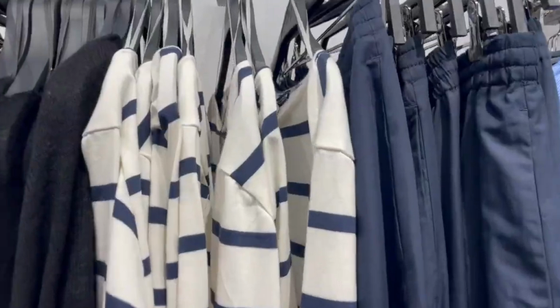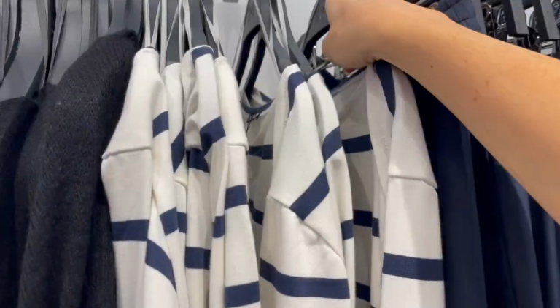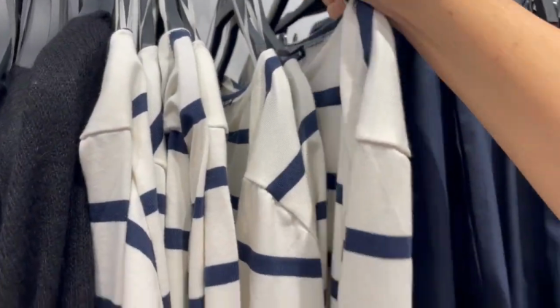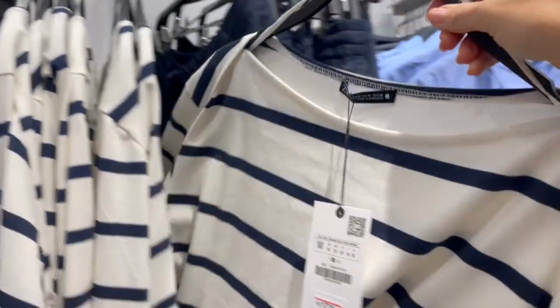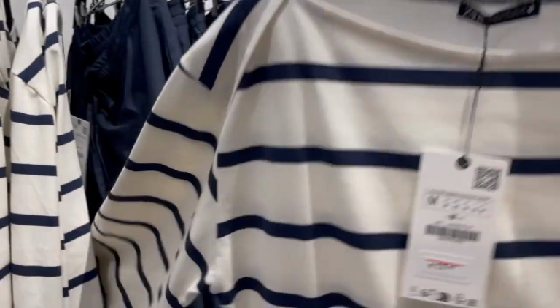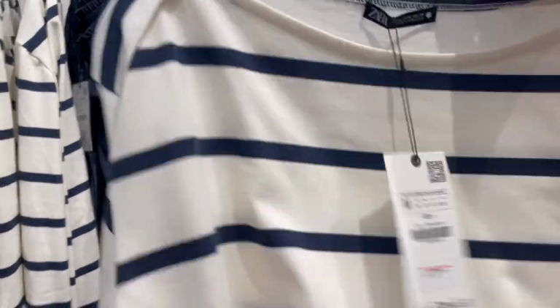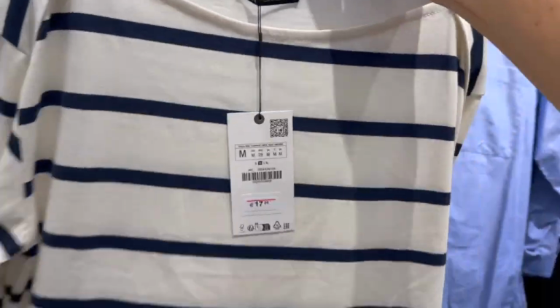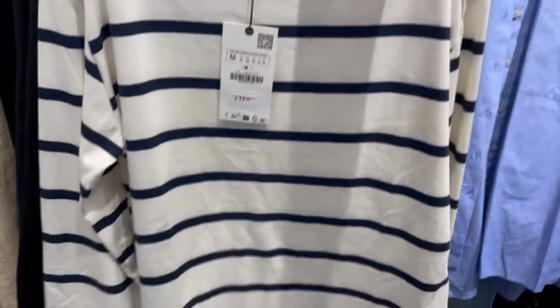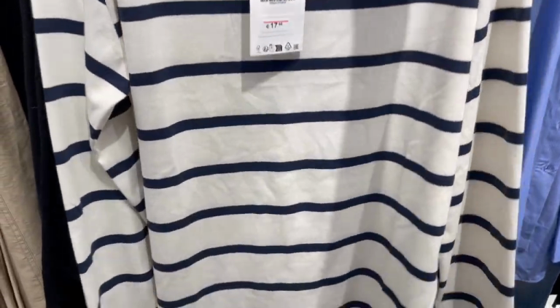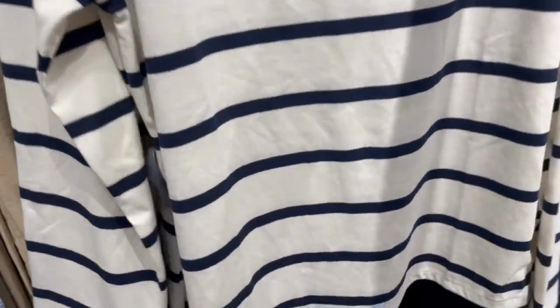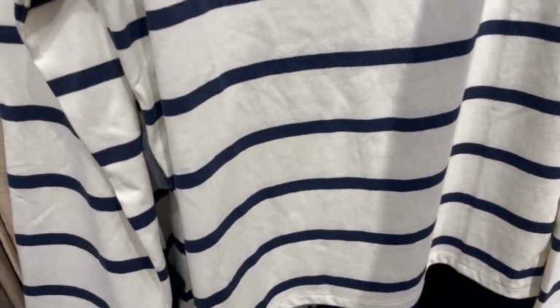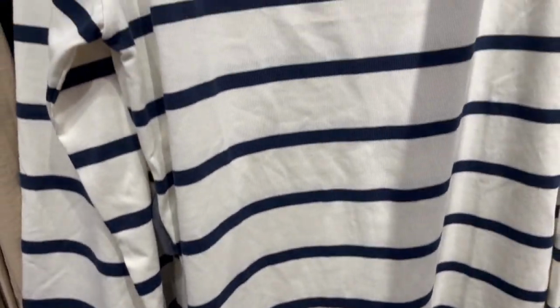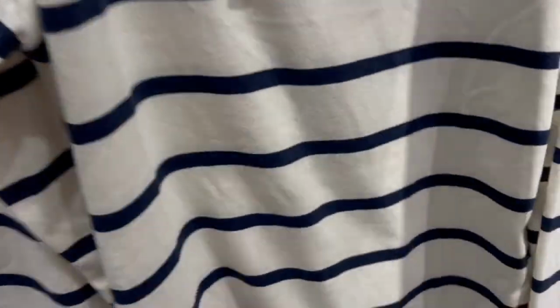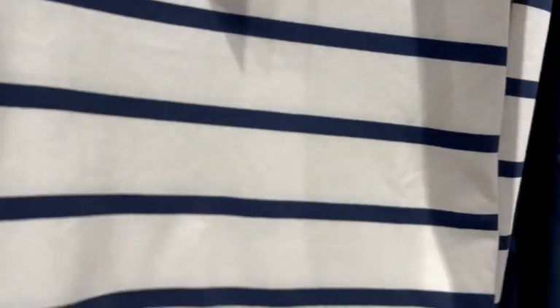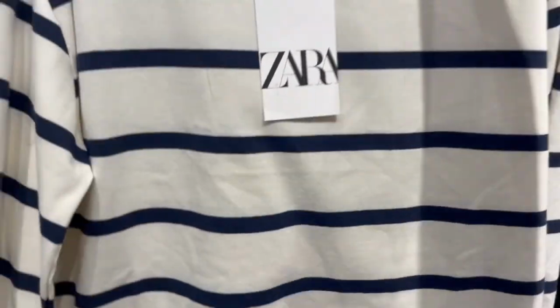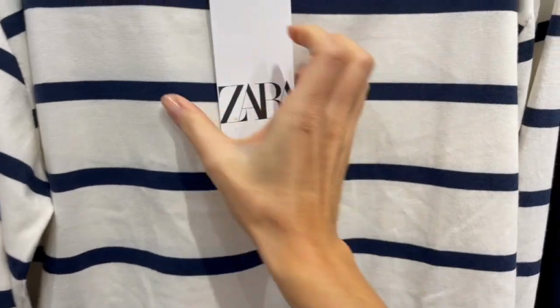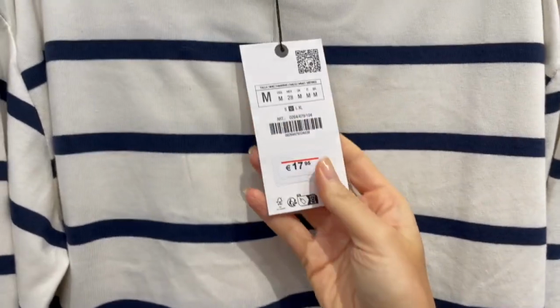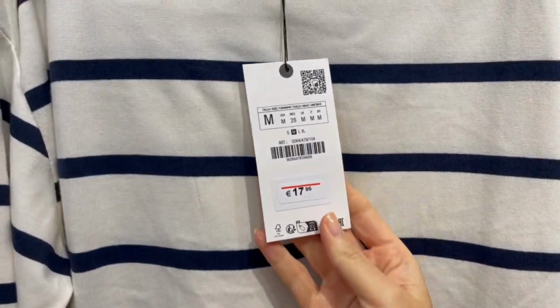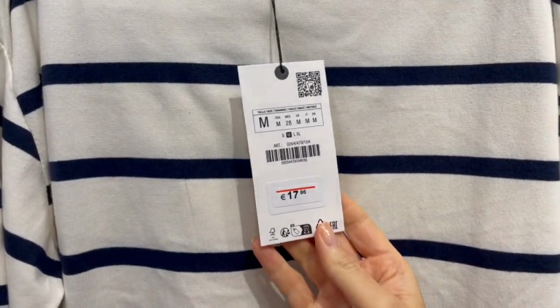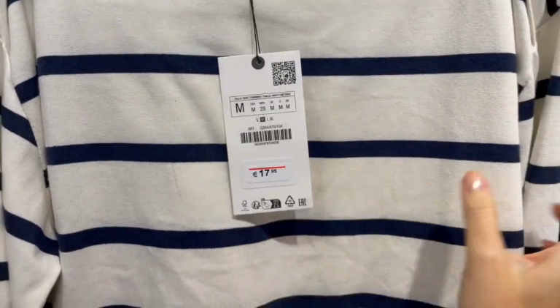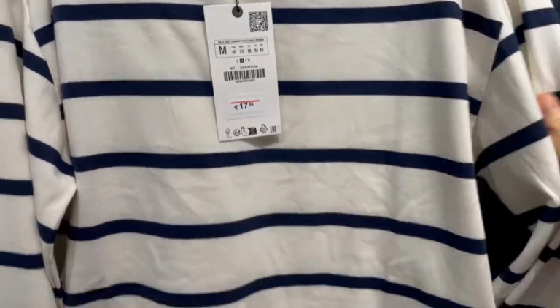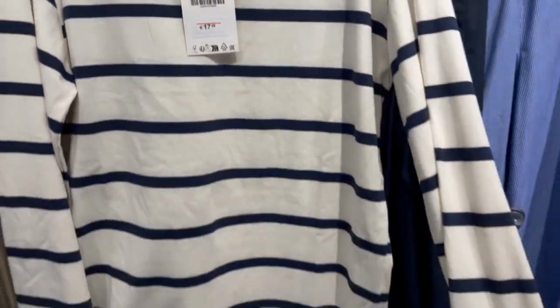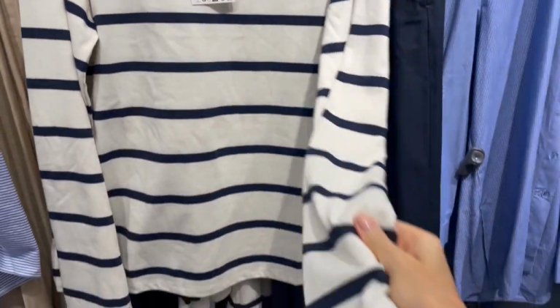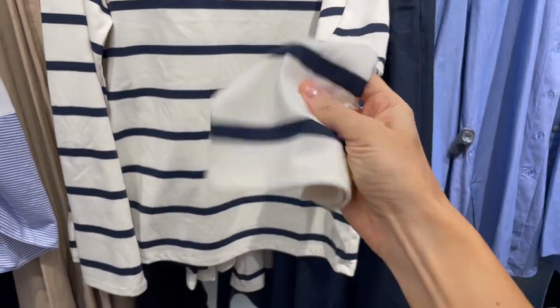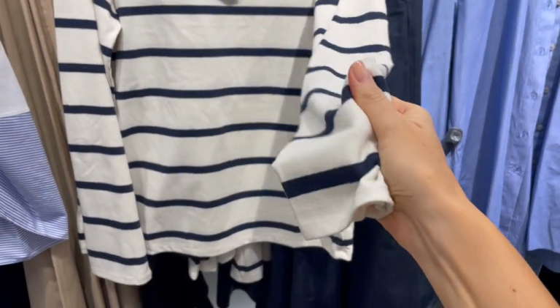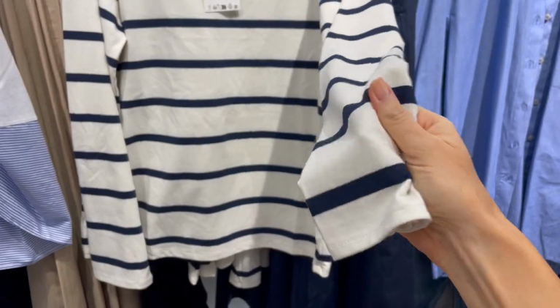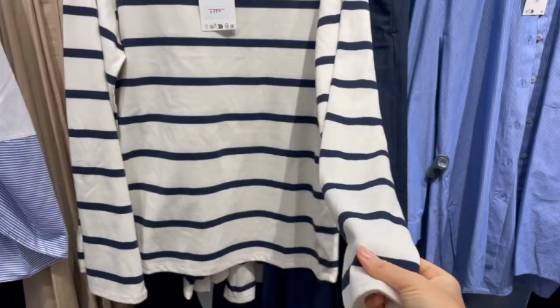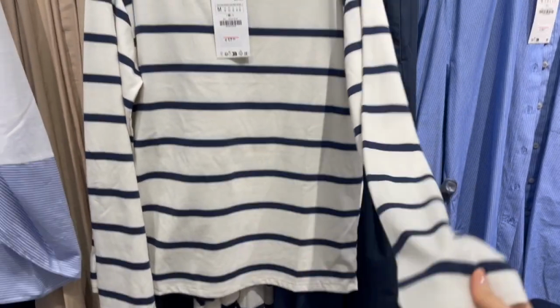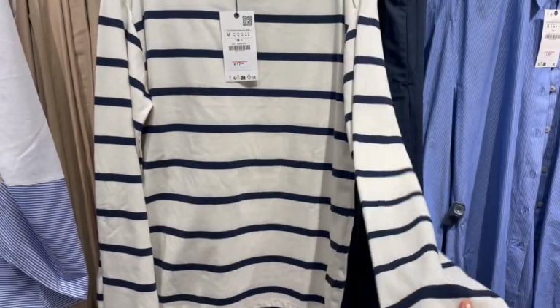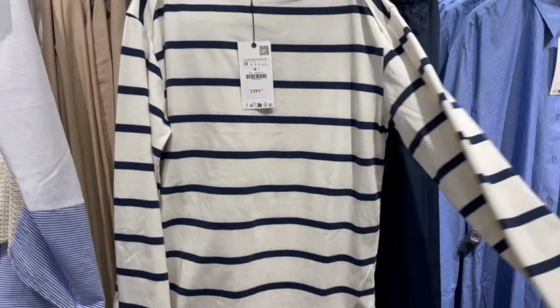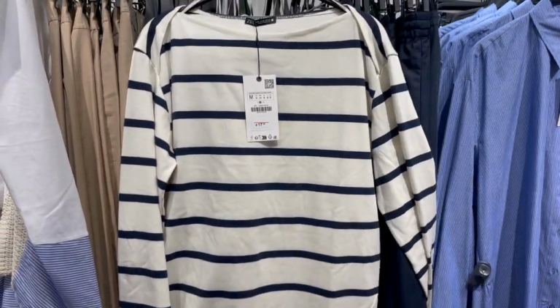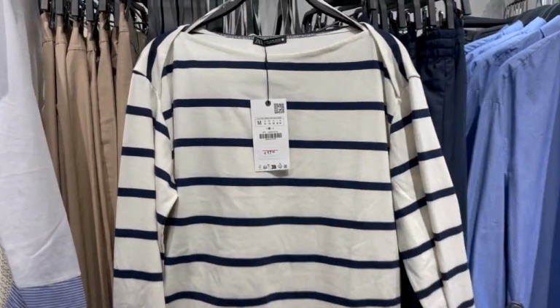Here's a casual stripe sweater — really casual piece for 17.95. The fabric feels nice and thin, comfortable.